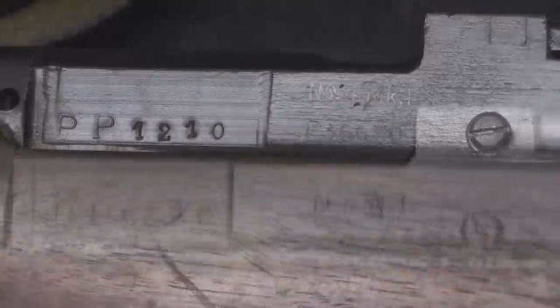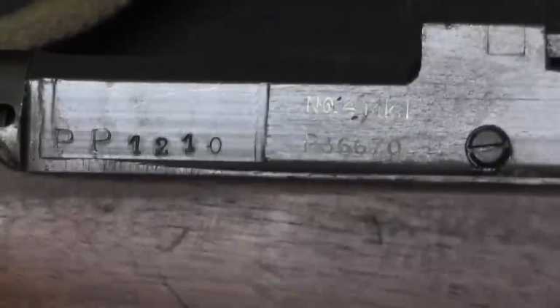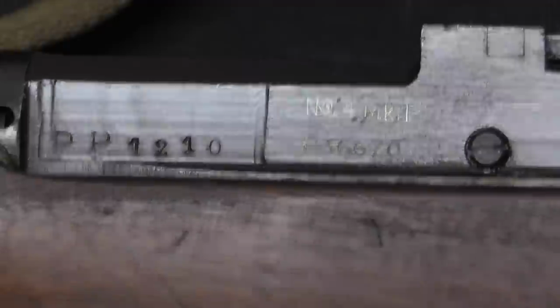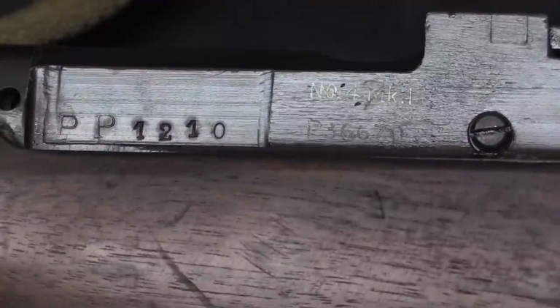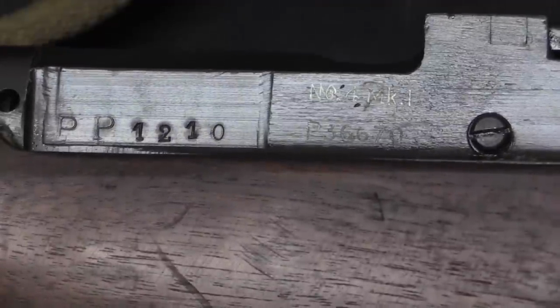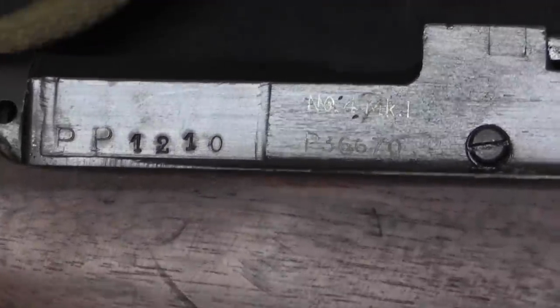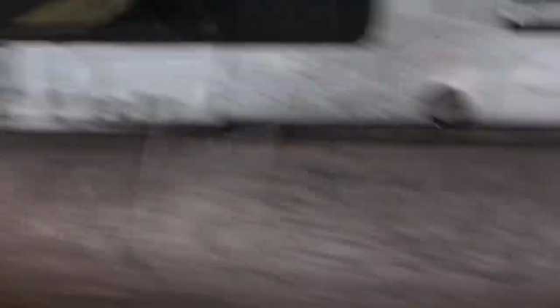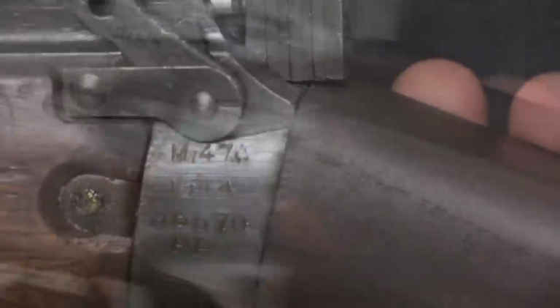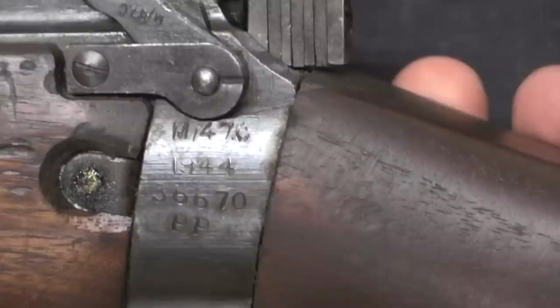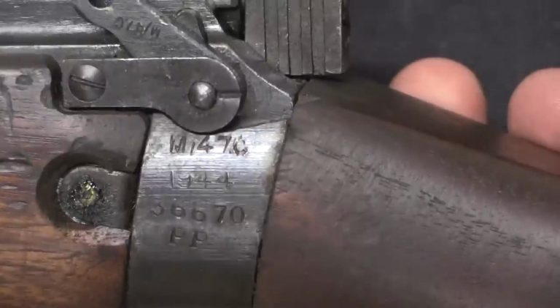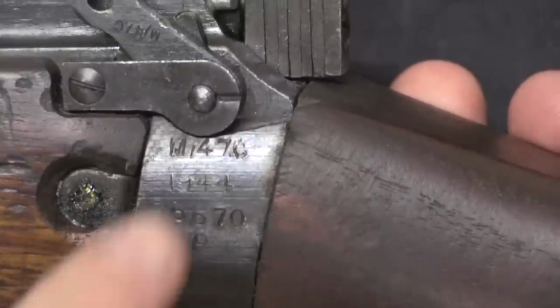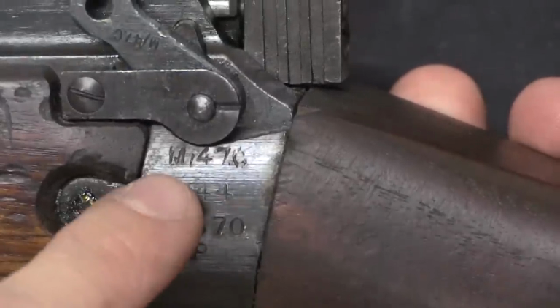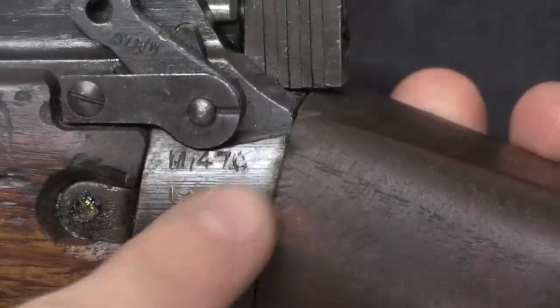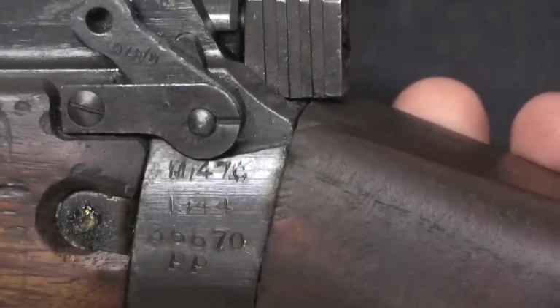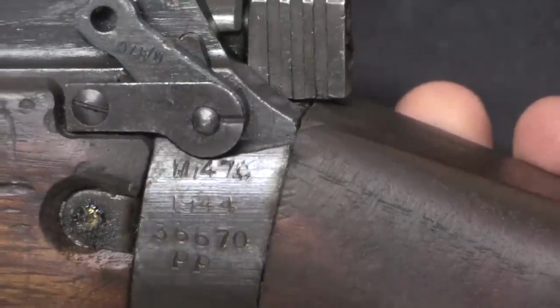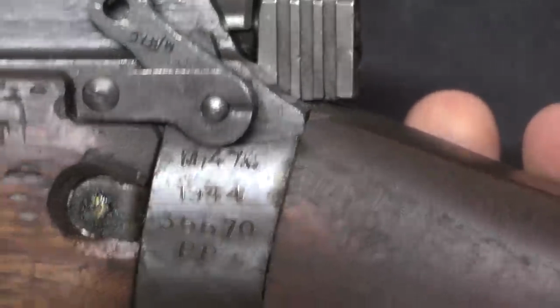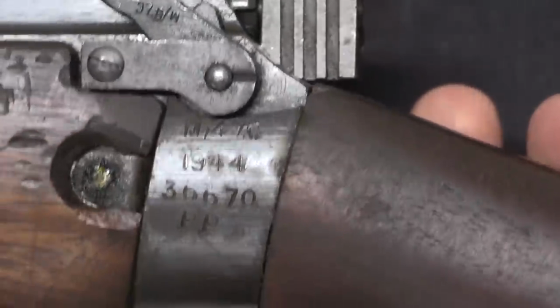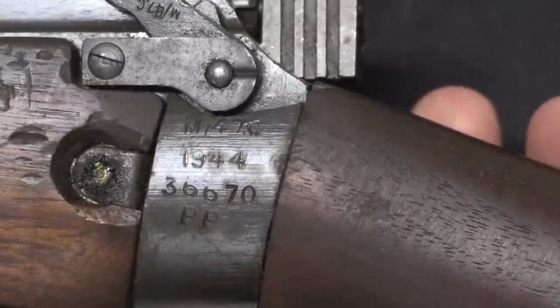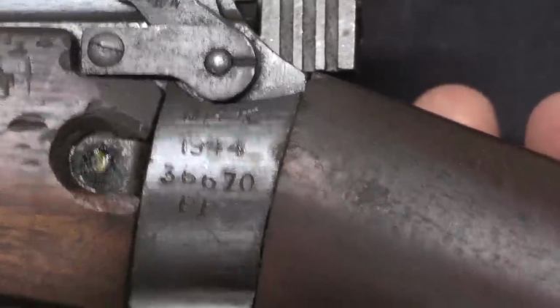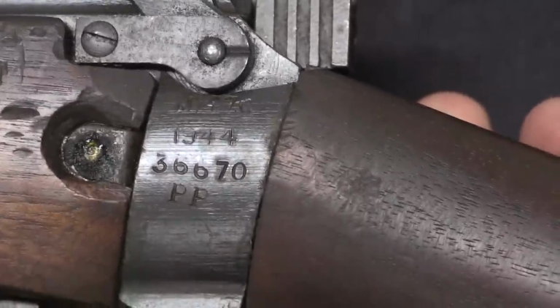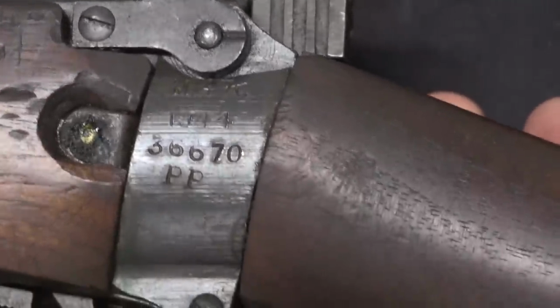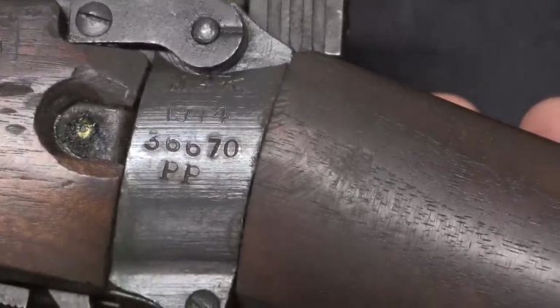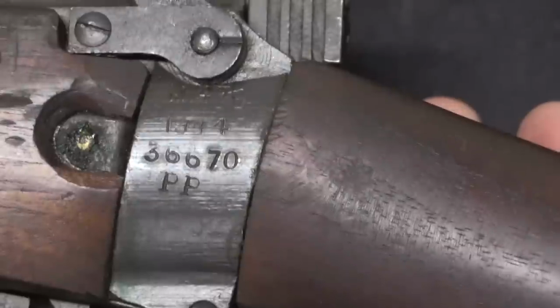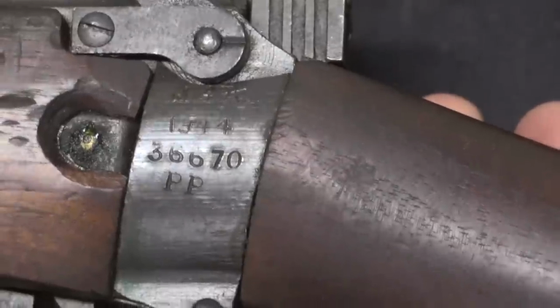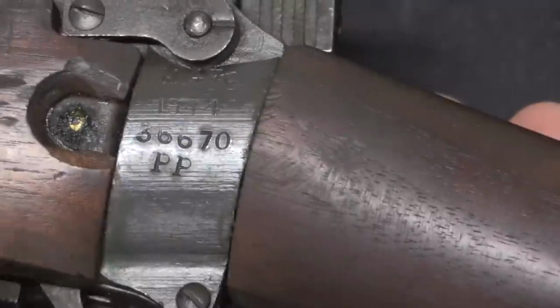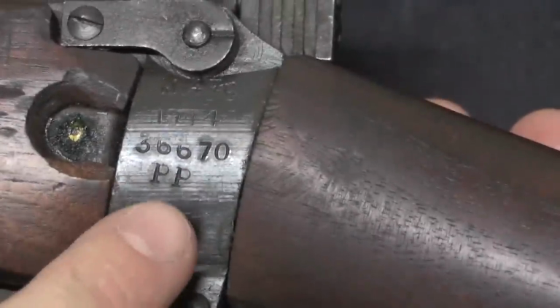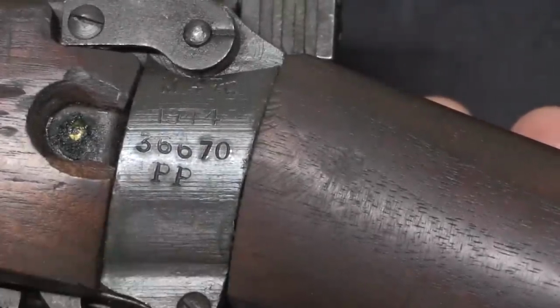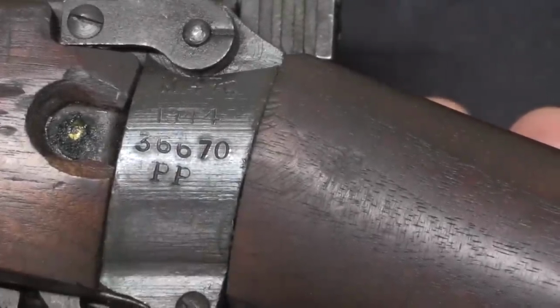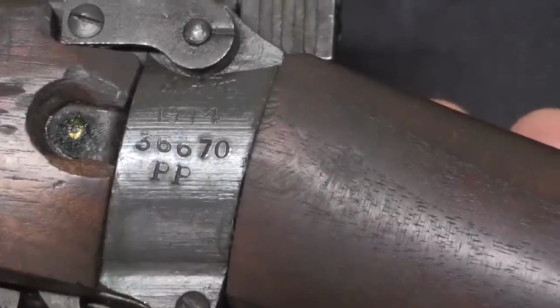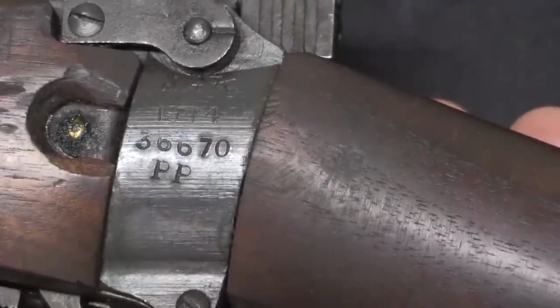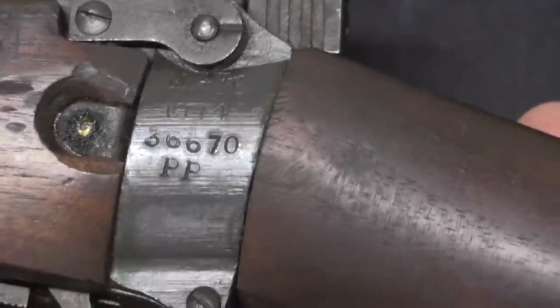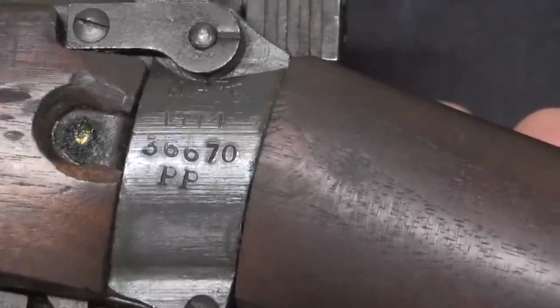Not all the guns are Maltbys — here's another one. This is marked M47C, which is the code designation for the BSA Shirley plant, 1944. There's its serial number, and again the French PP police confiscation marks.